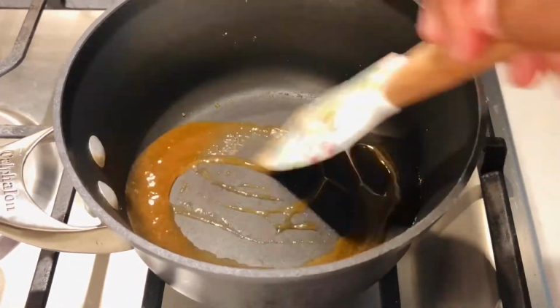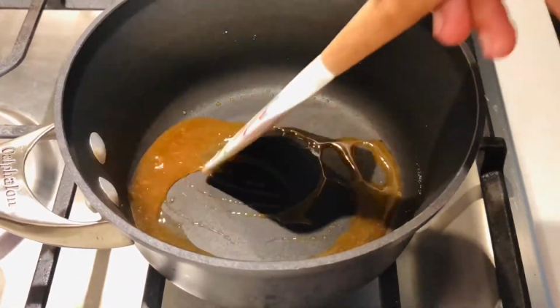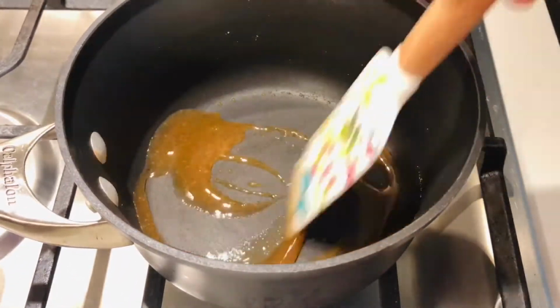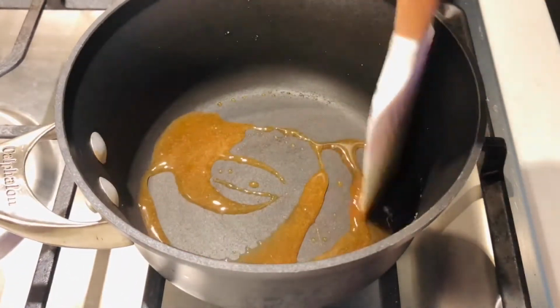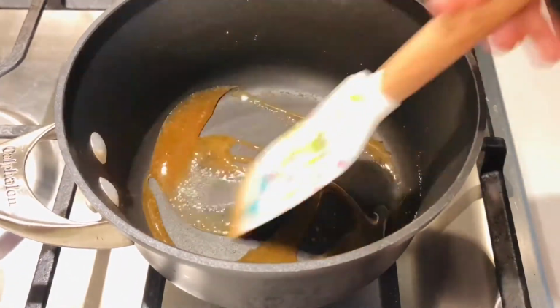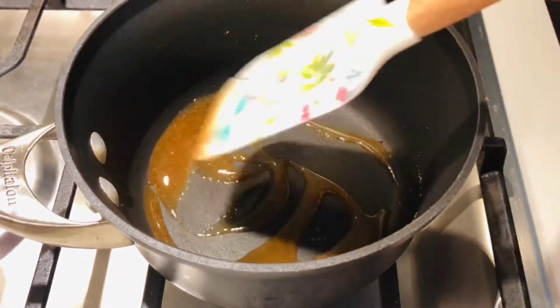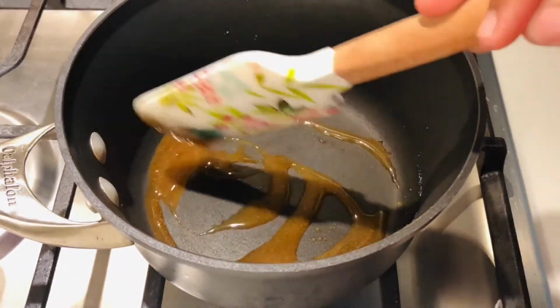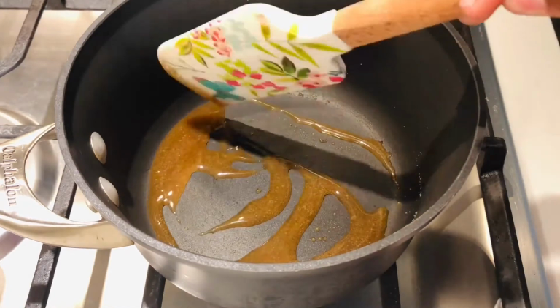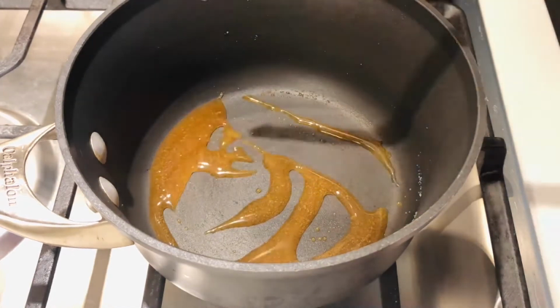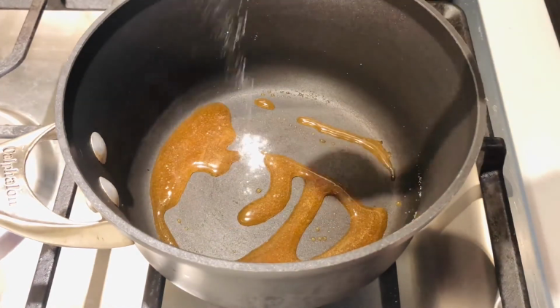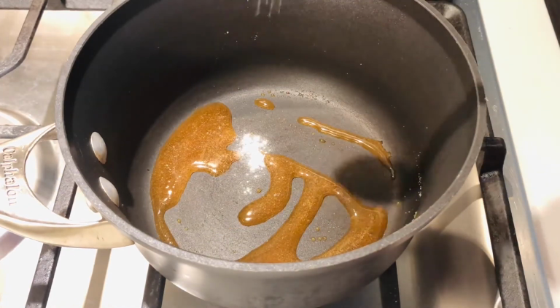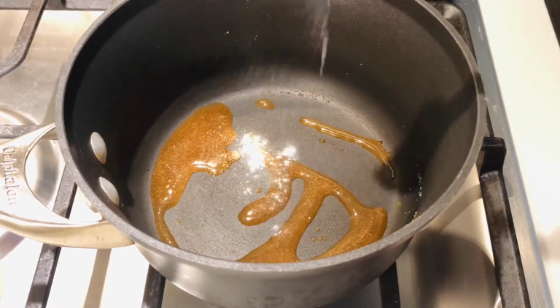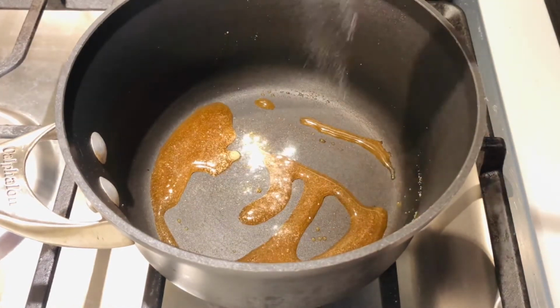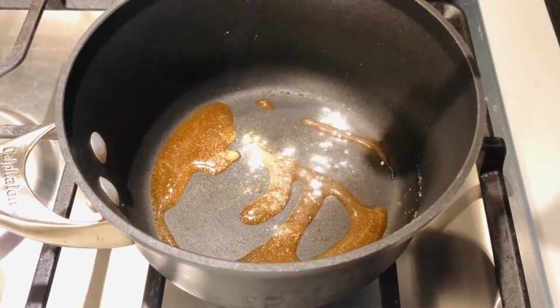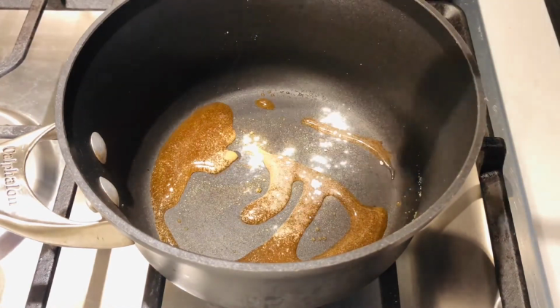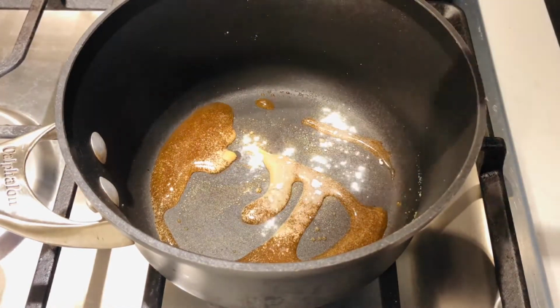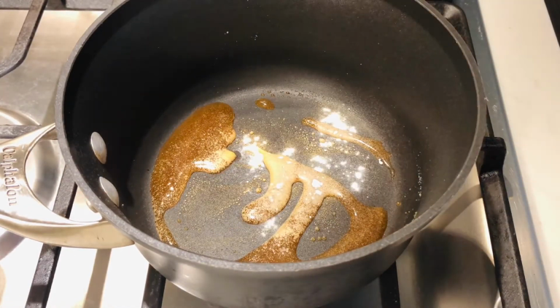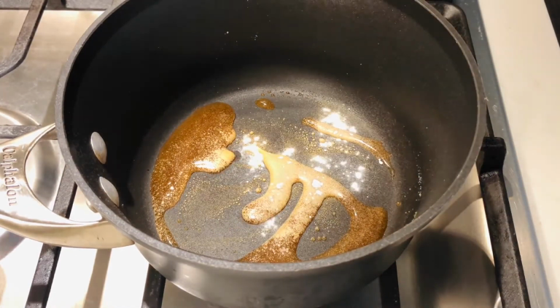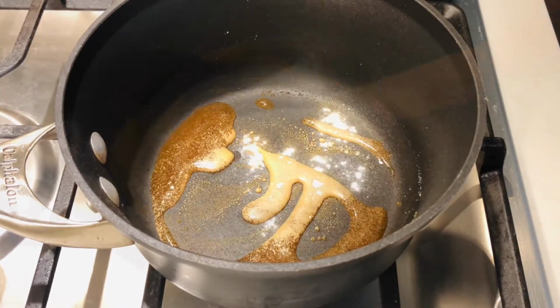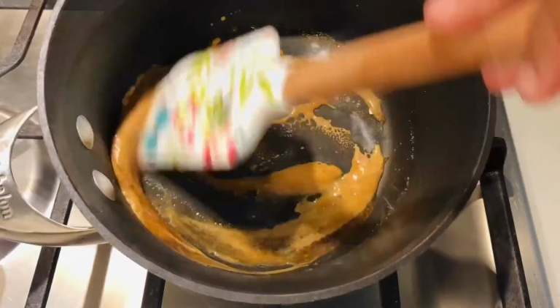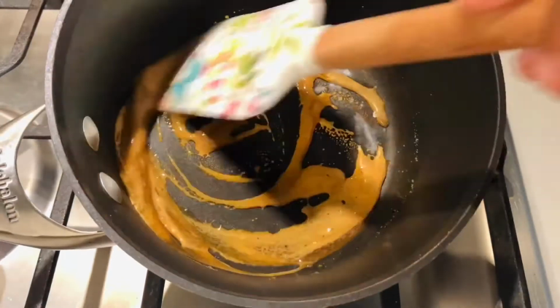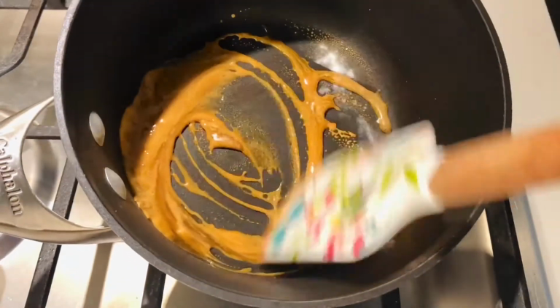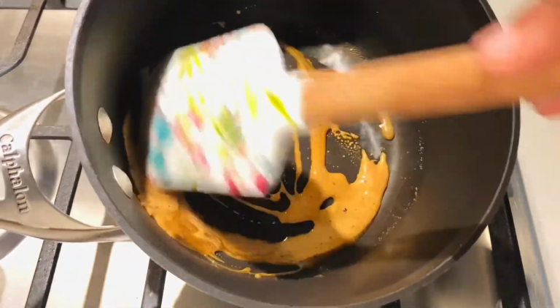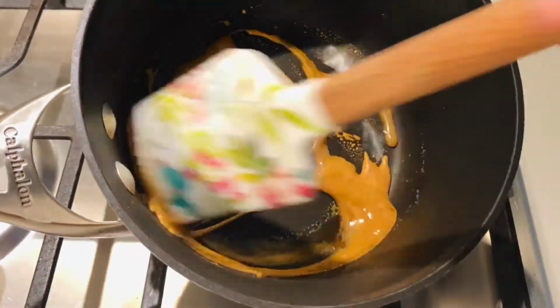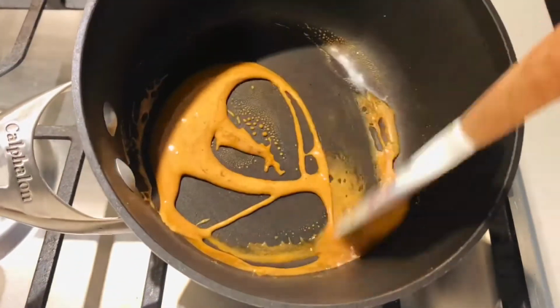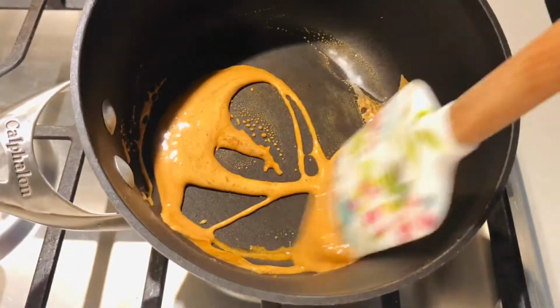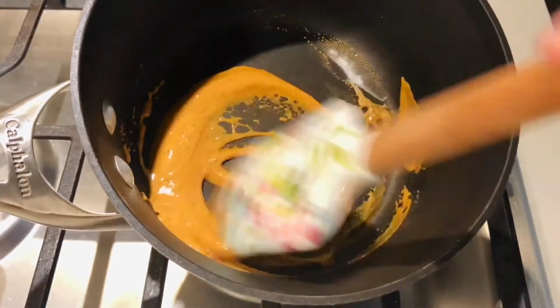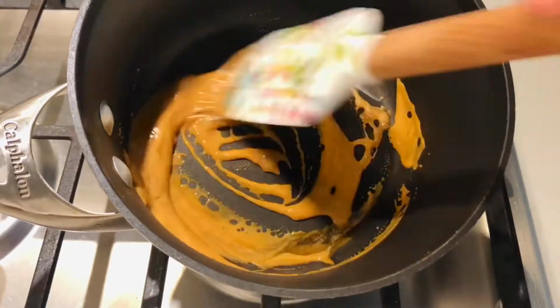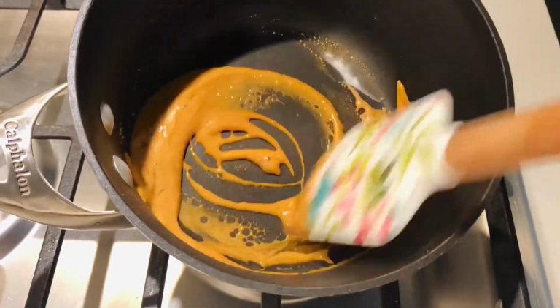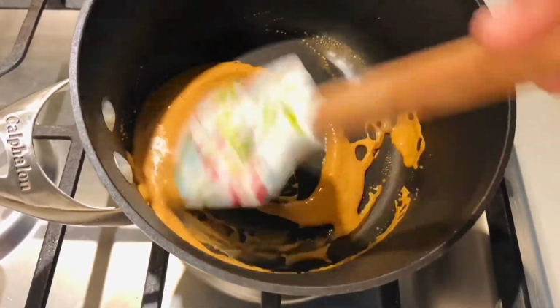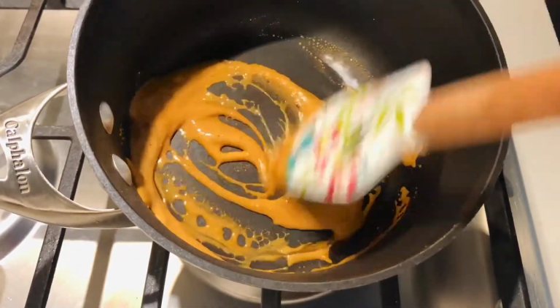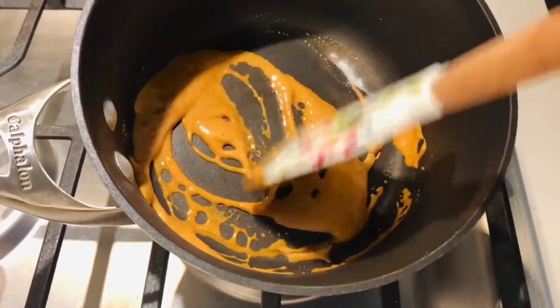Once it's nice and golden we're gonna go ahead and add our baking soda. After you add the baking soda it should start to get all bubbly and you can just give that a nice mix.